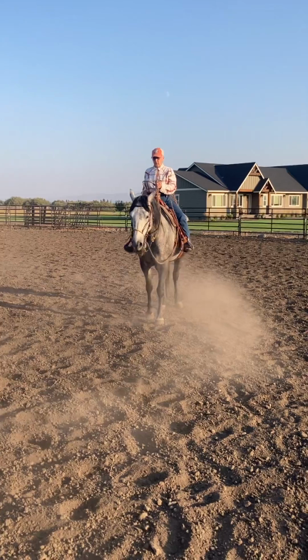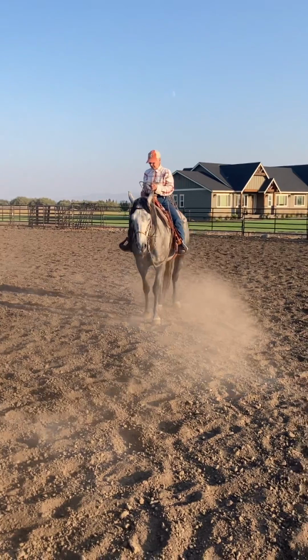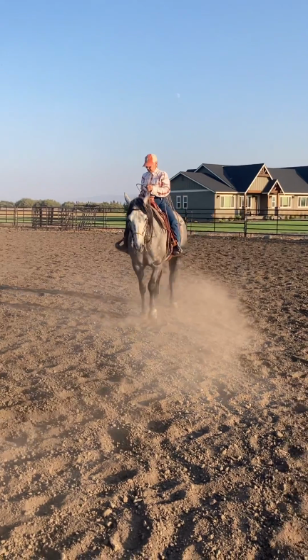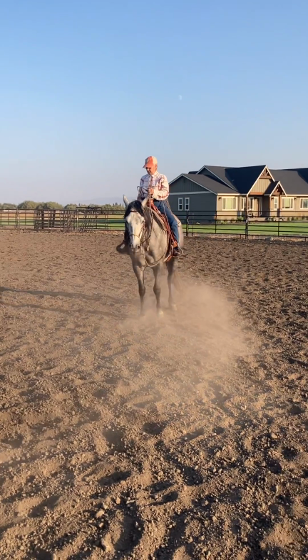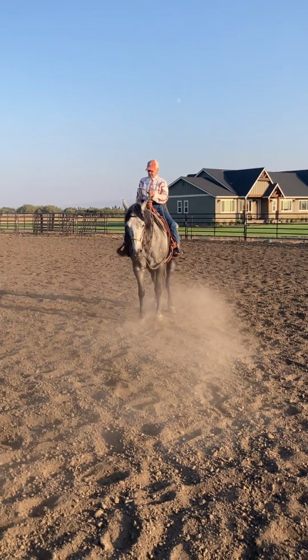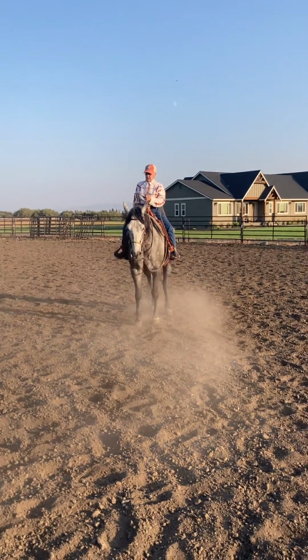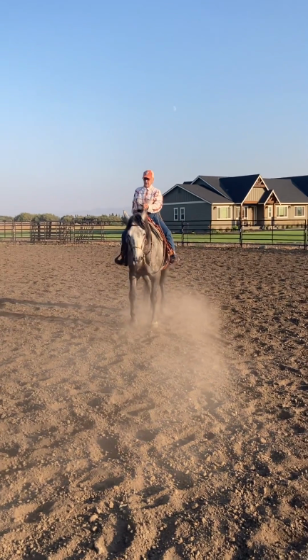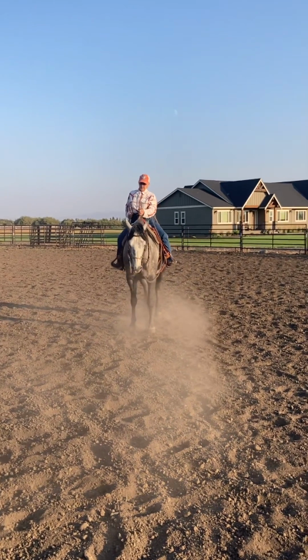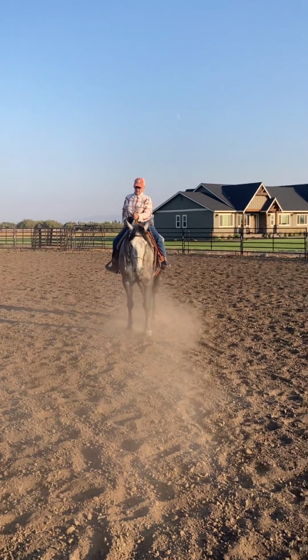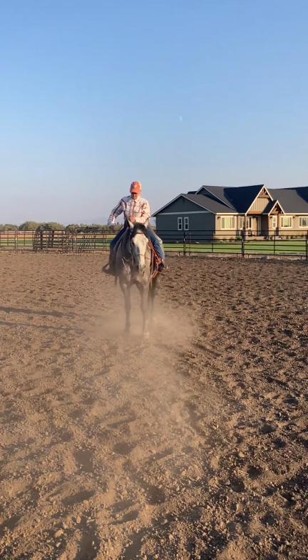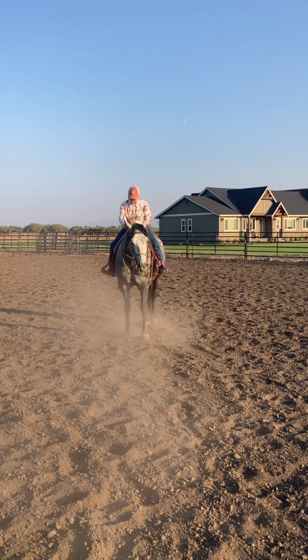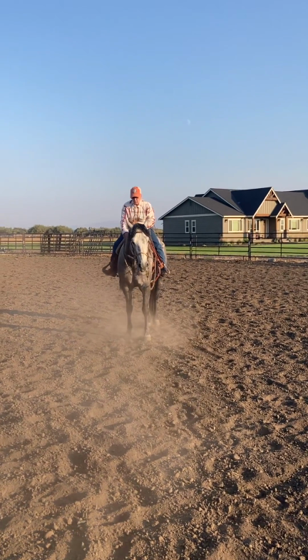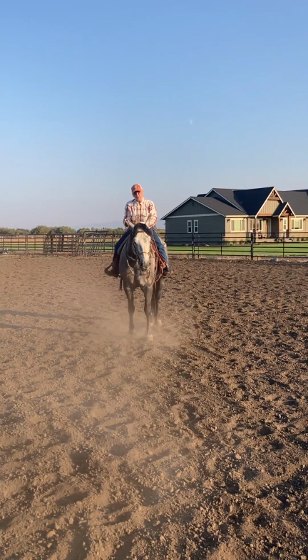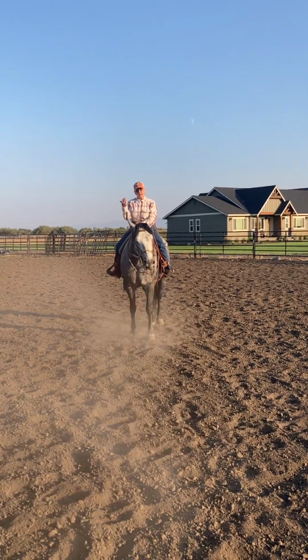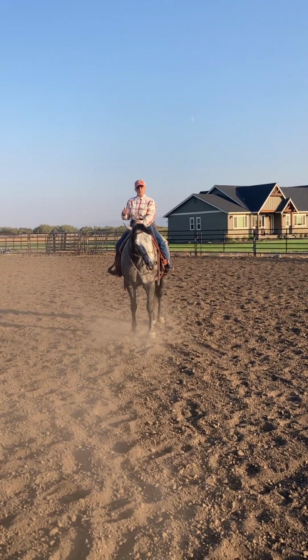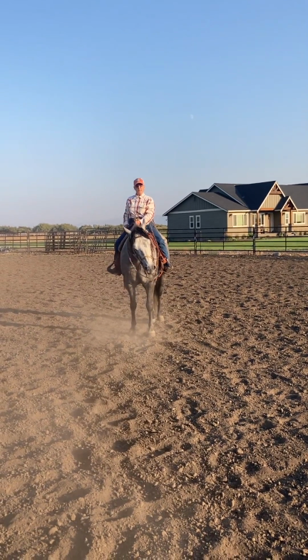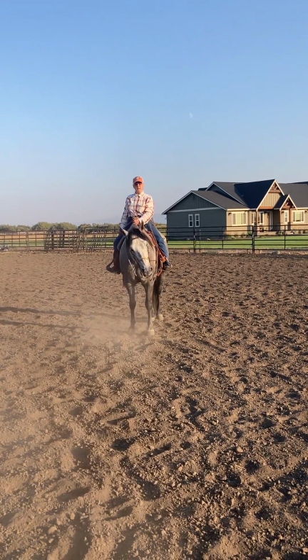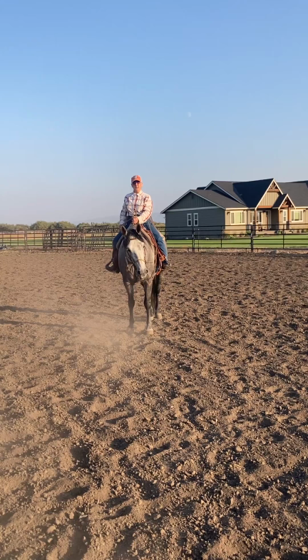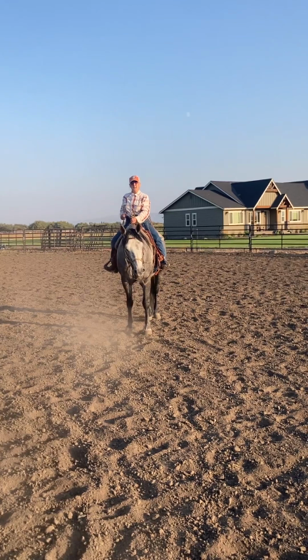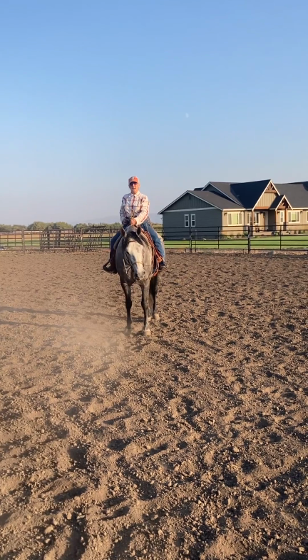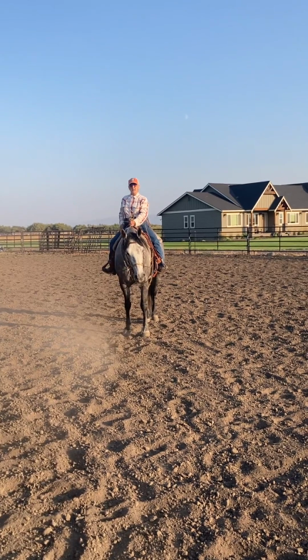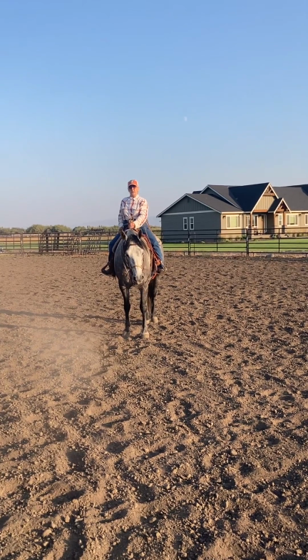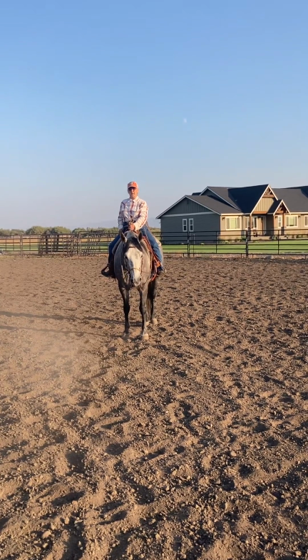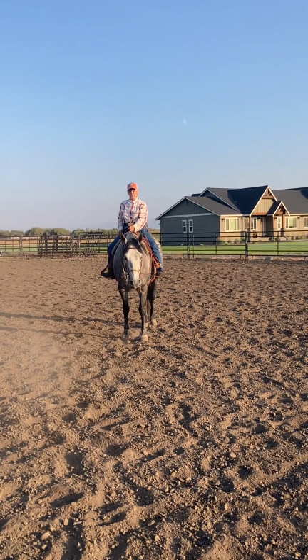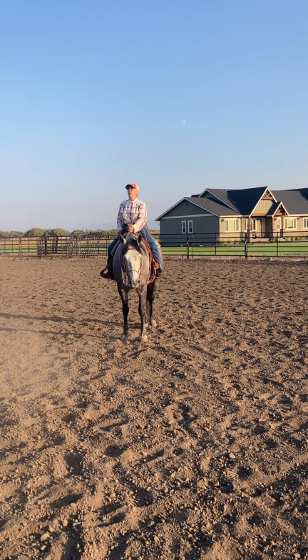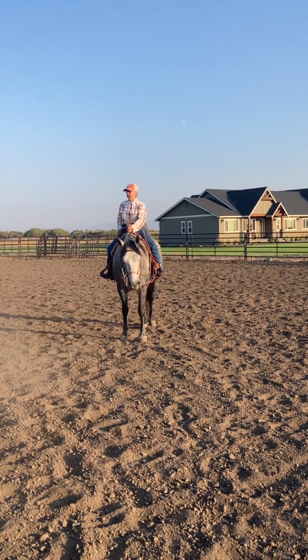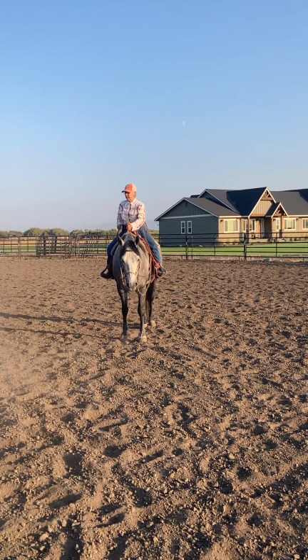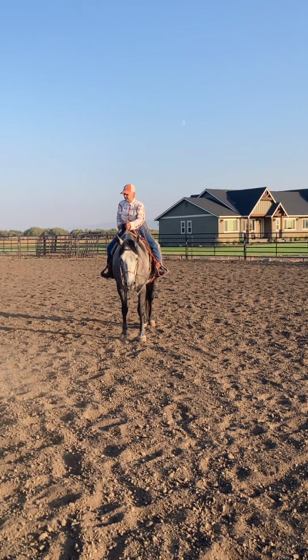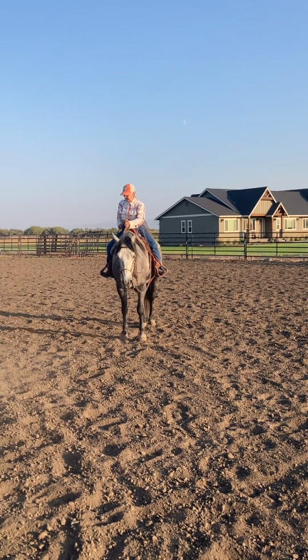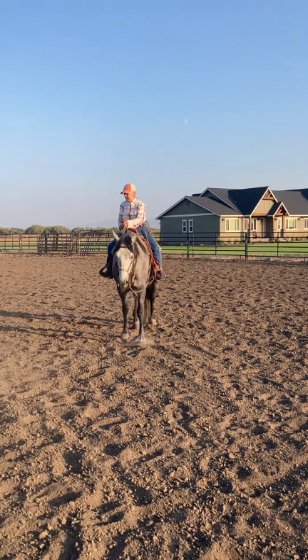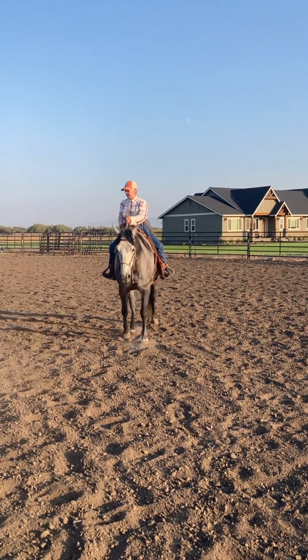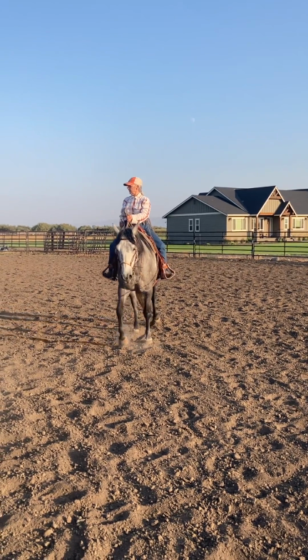Oh, I see. So where's my leg? A little if you have to. Lift his belly, lift his back a little. It'll make him drop his head and flatten out.